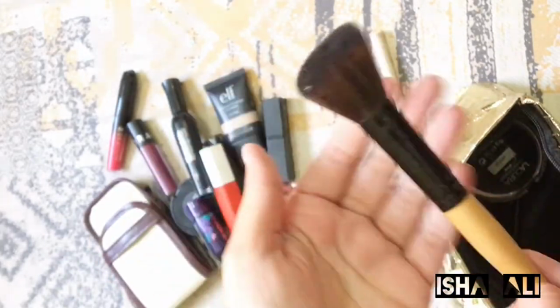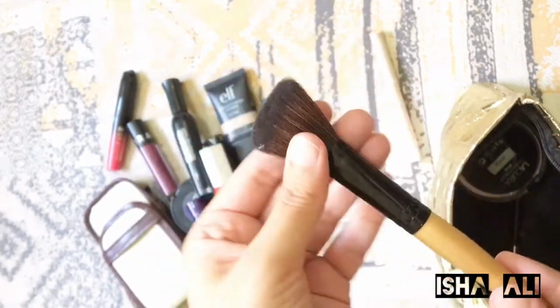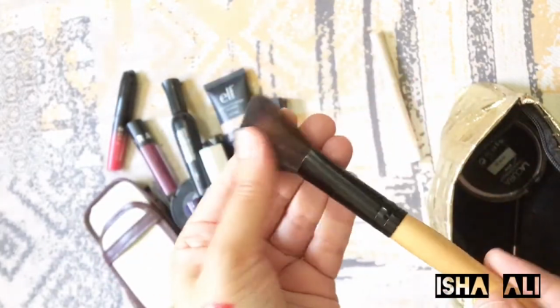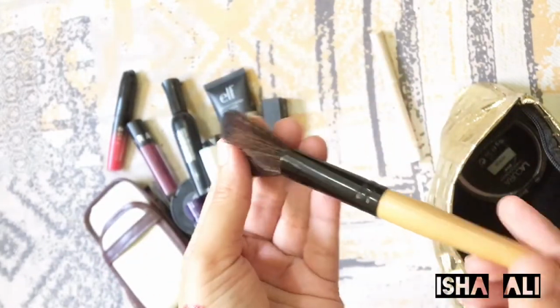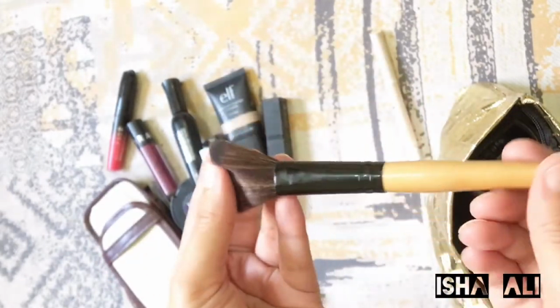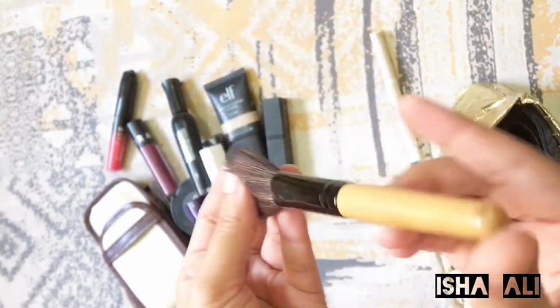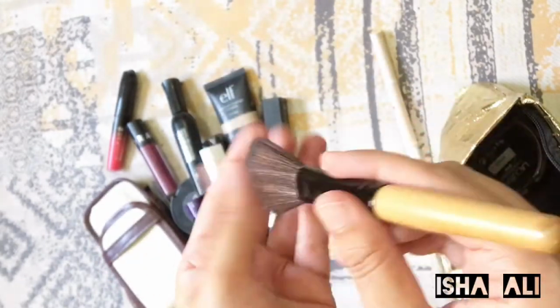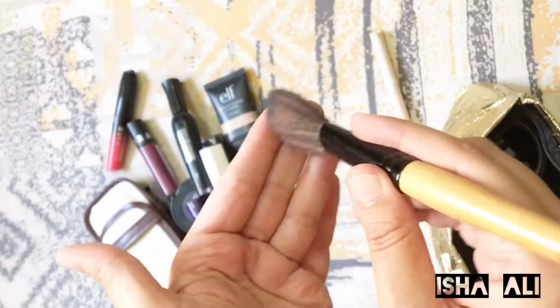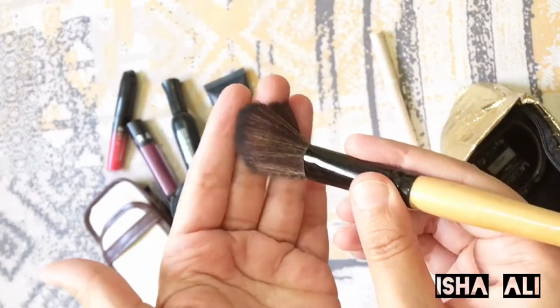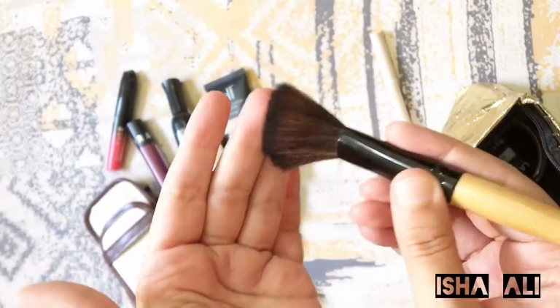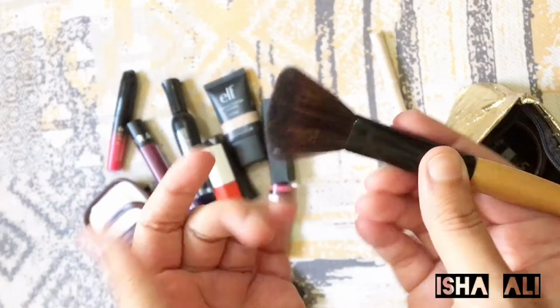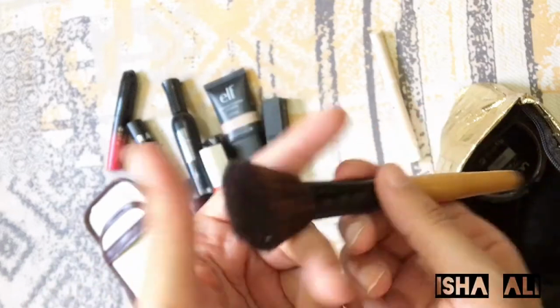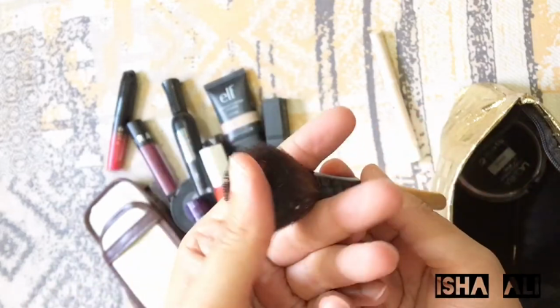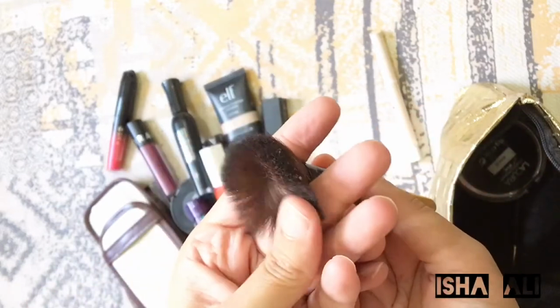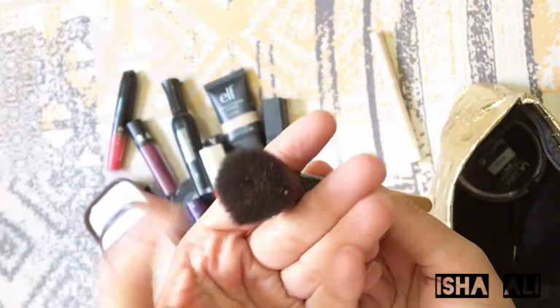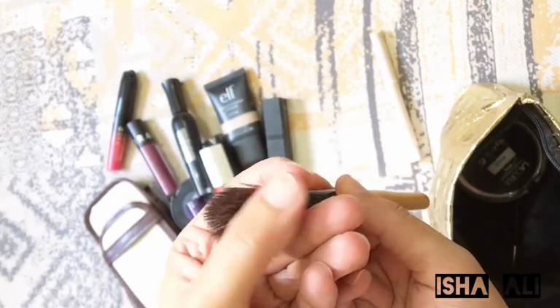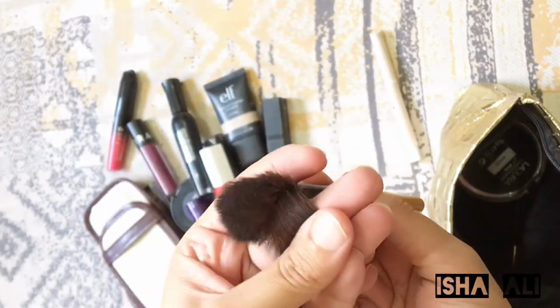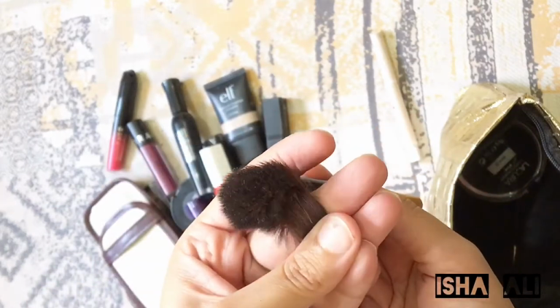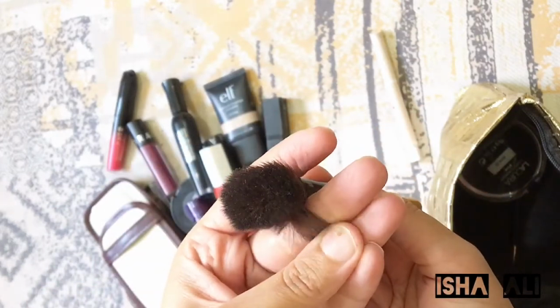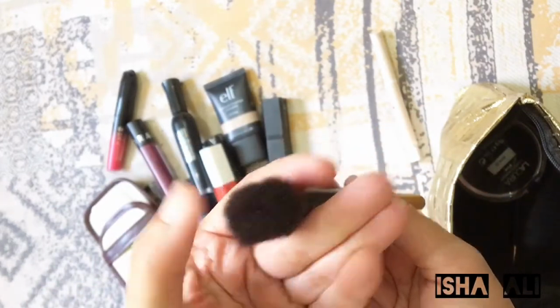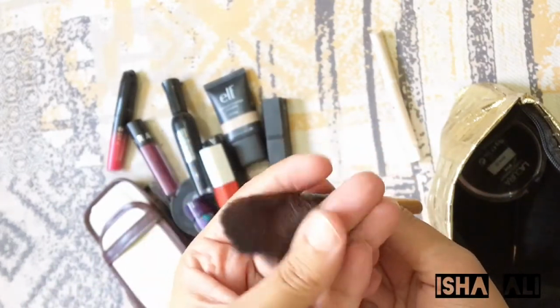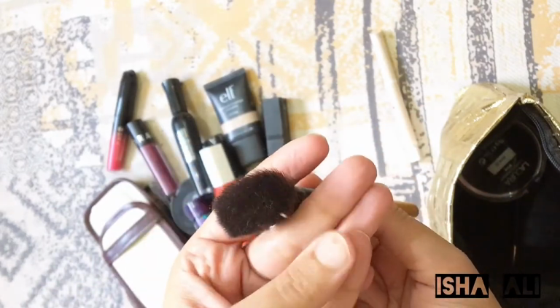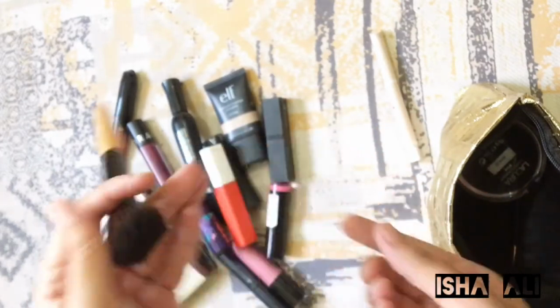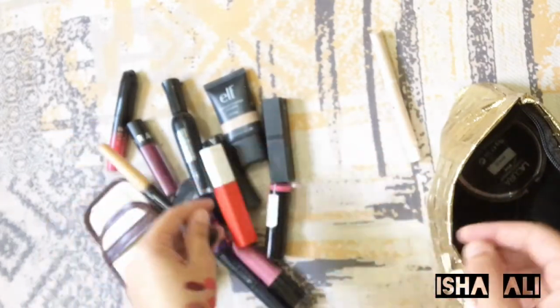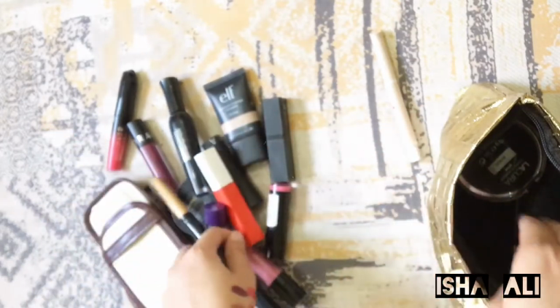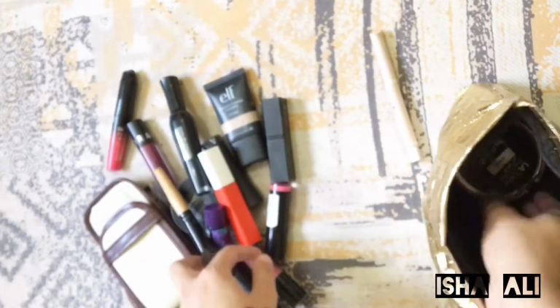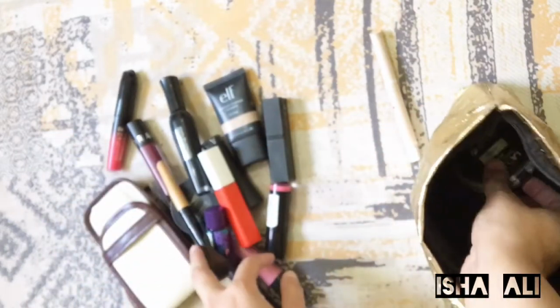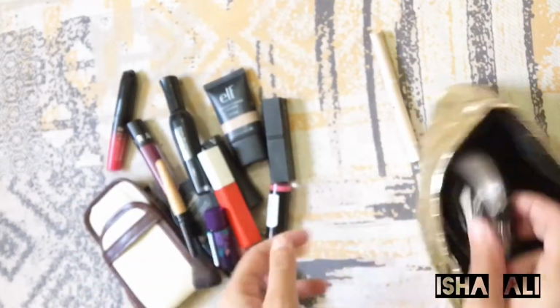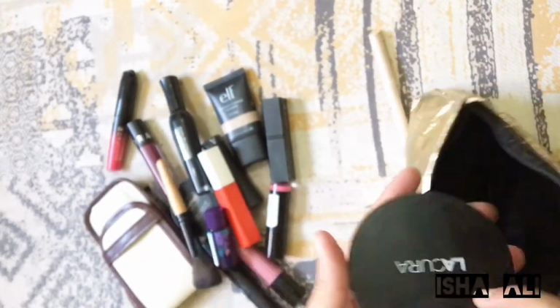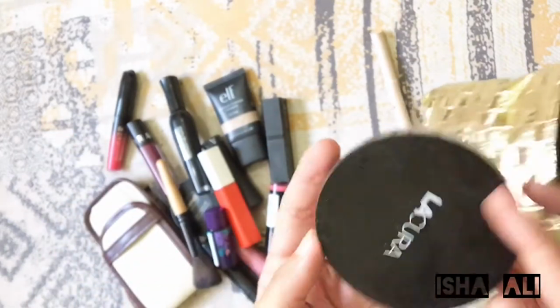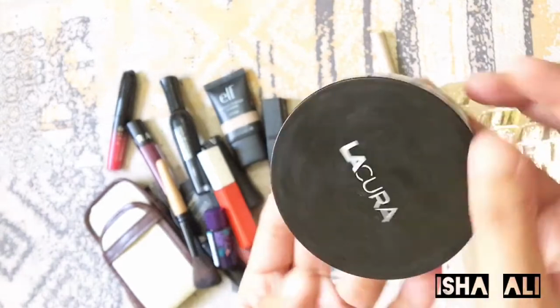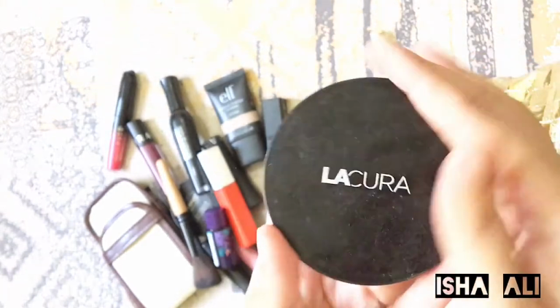After that I have a blusher brush. The hair on it is very soft — it feels very nice.